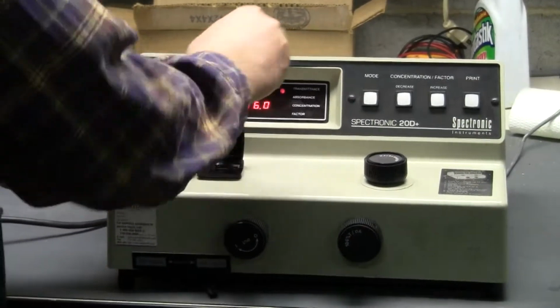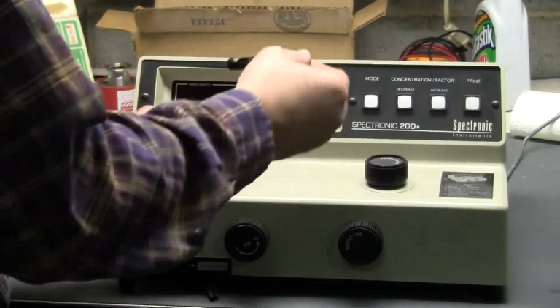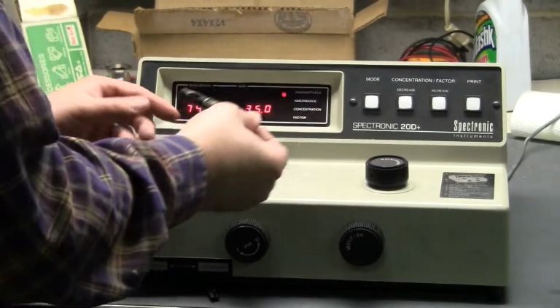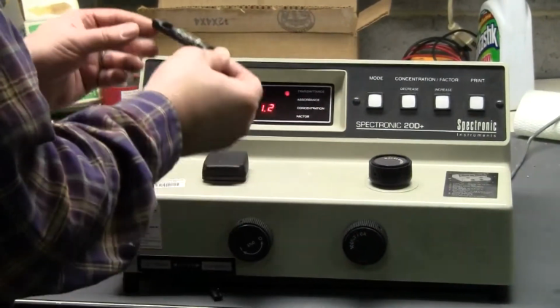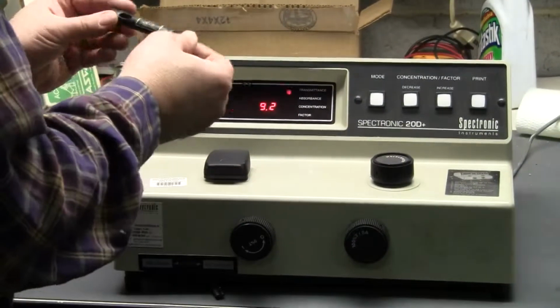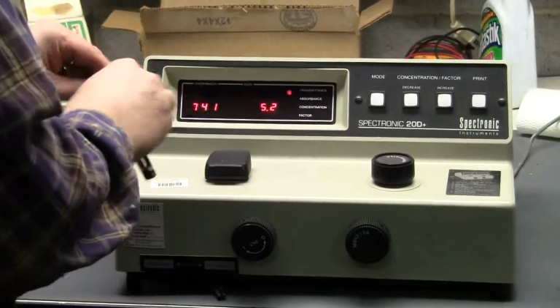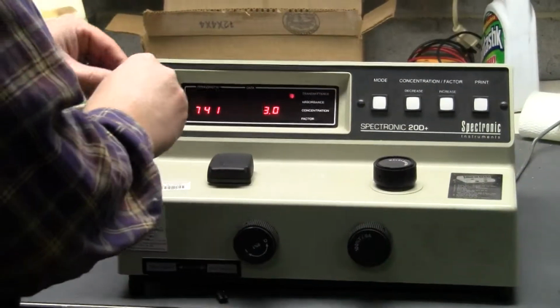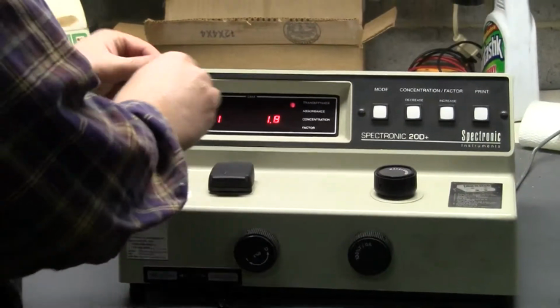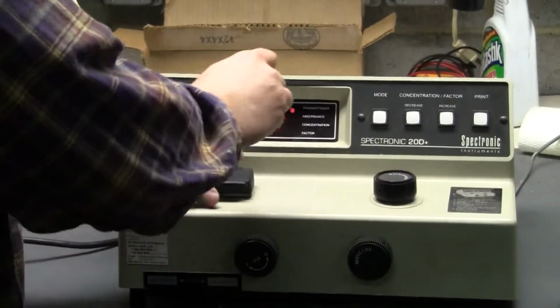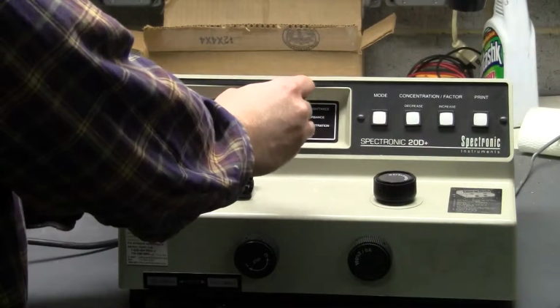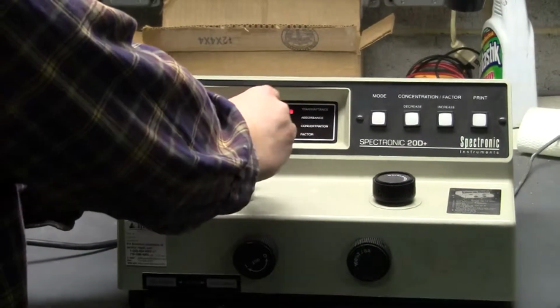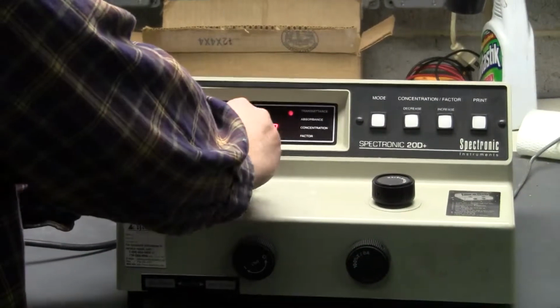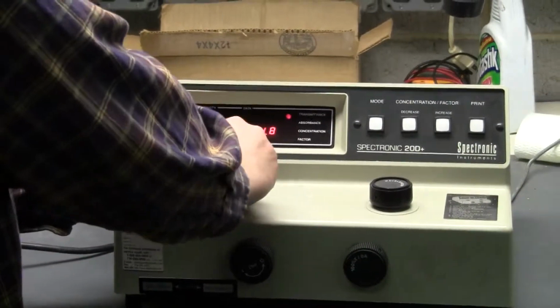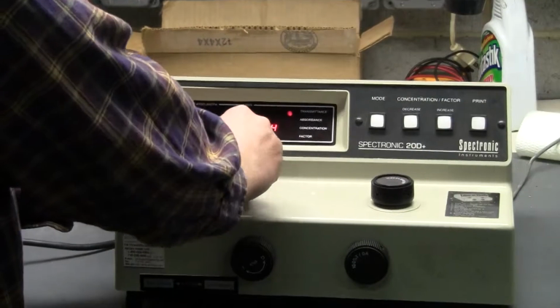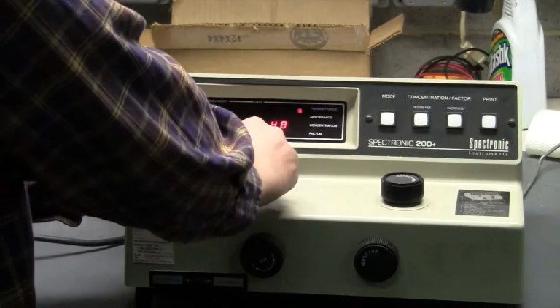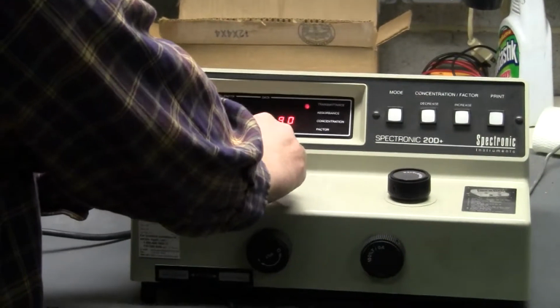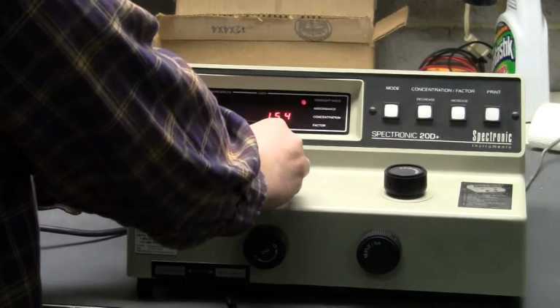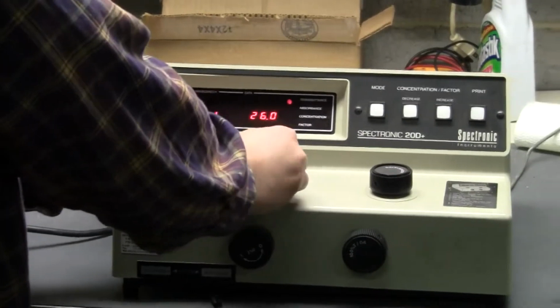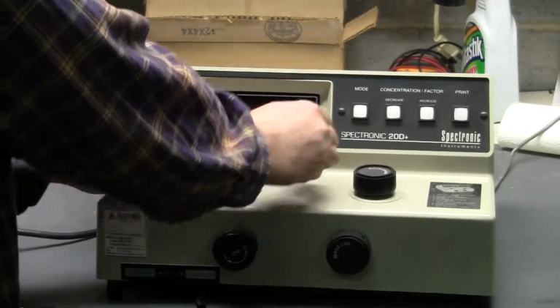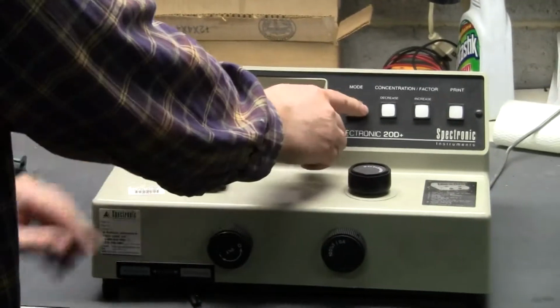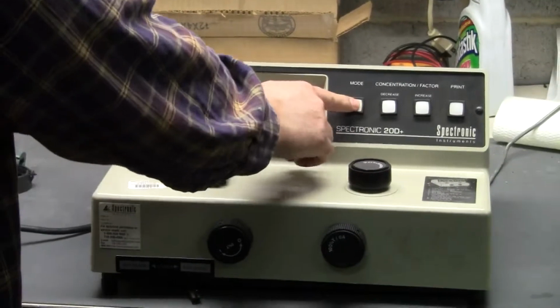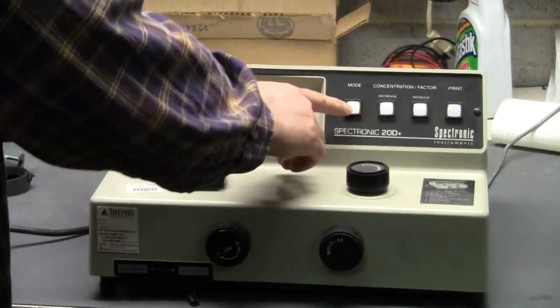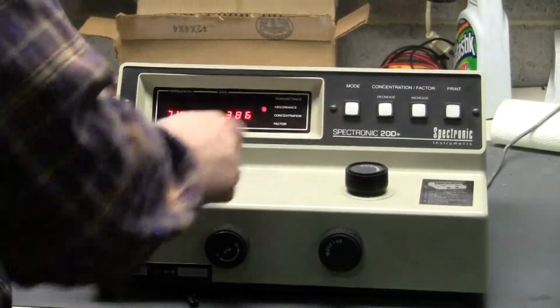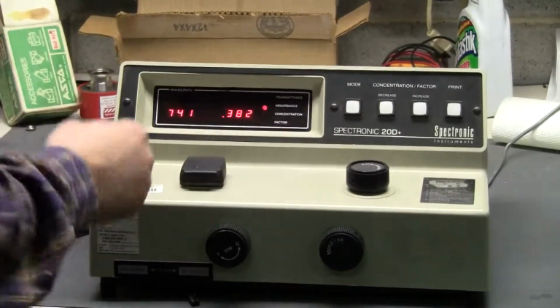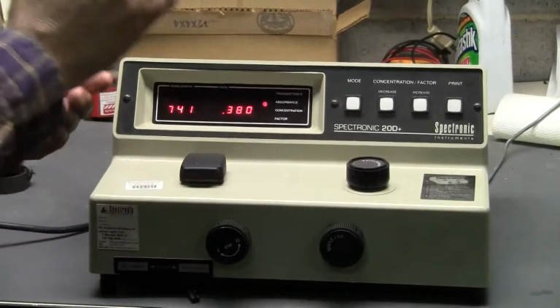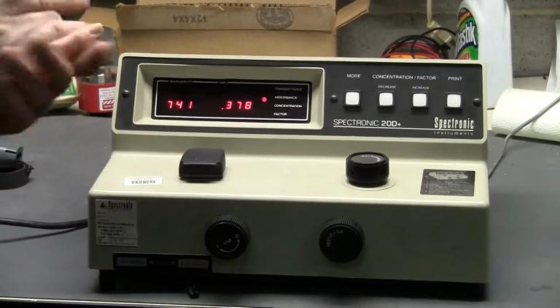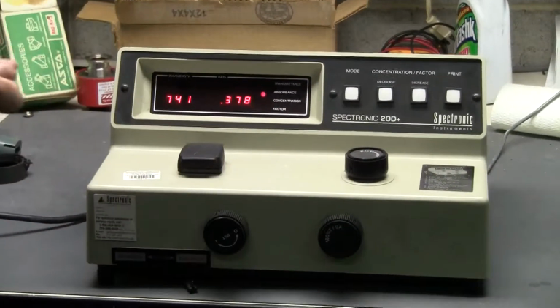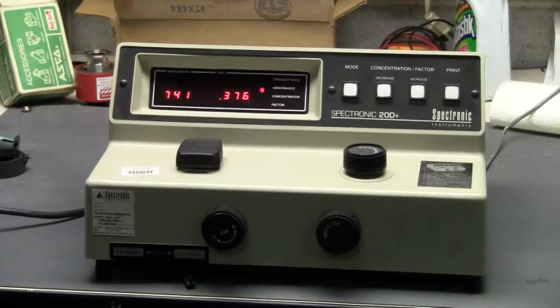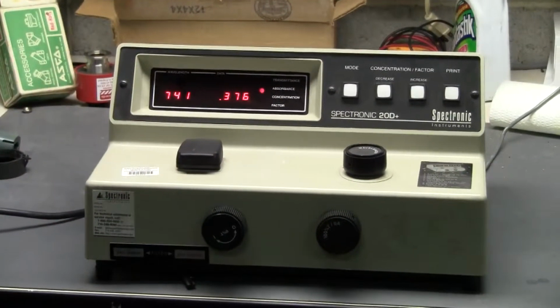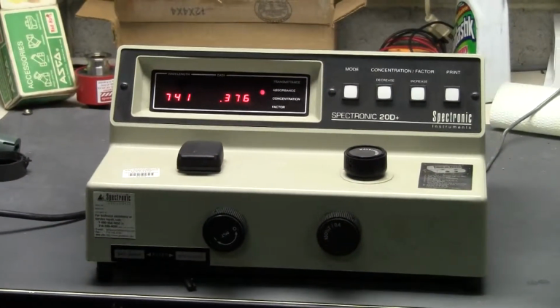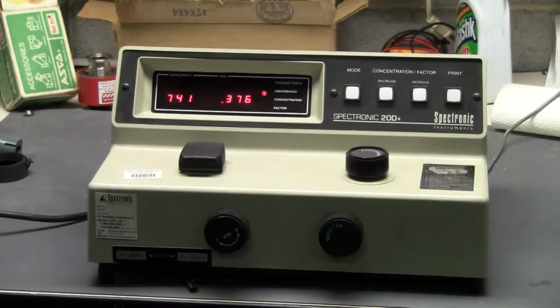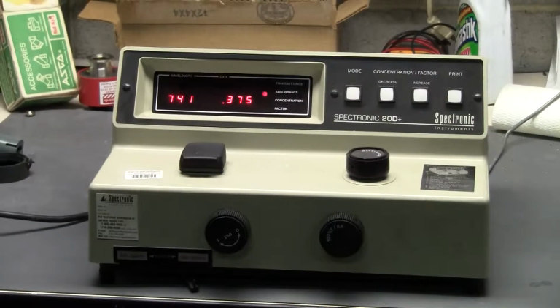Today we're putting in a standard Didium sample. 0.376.